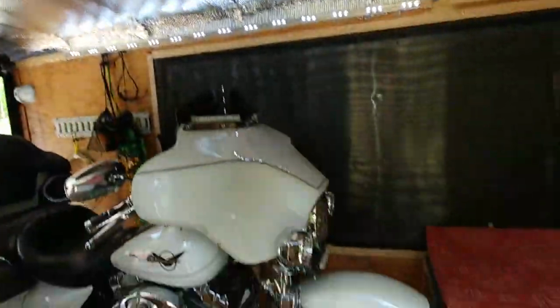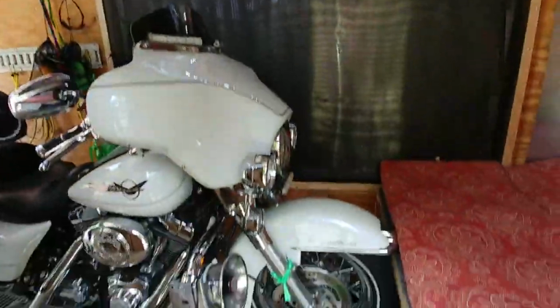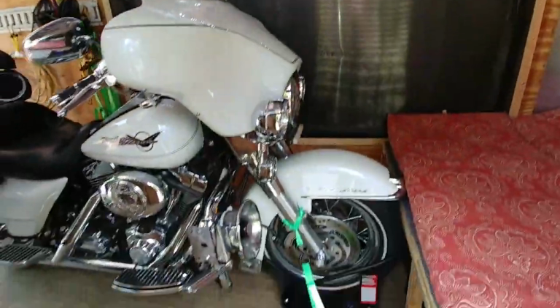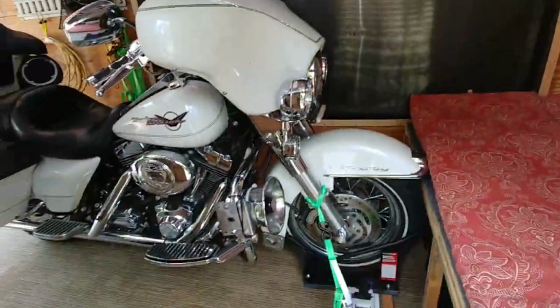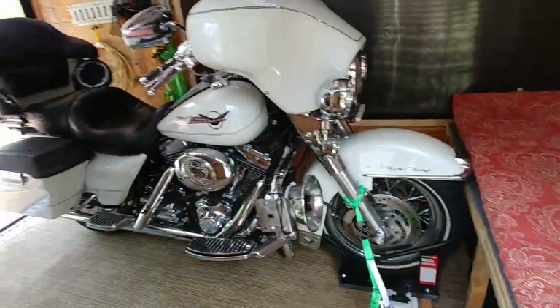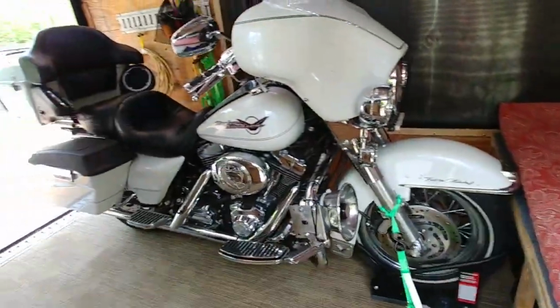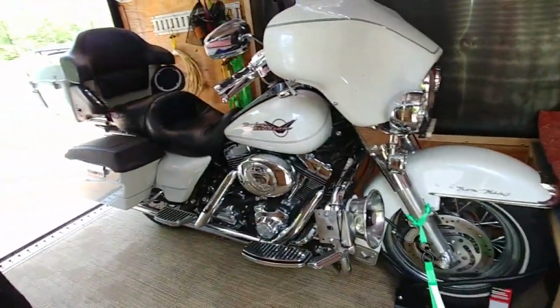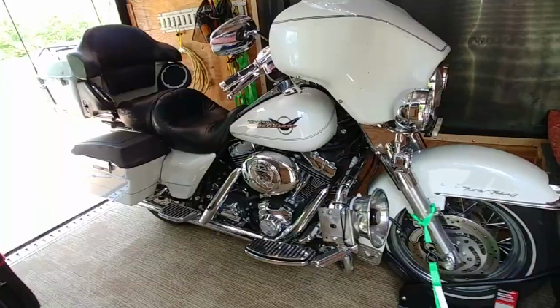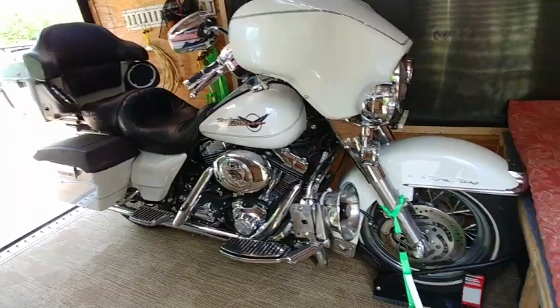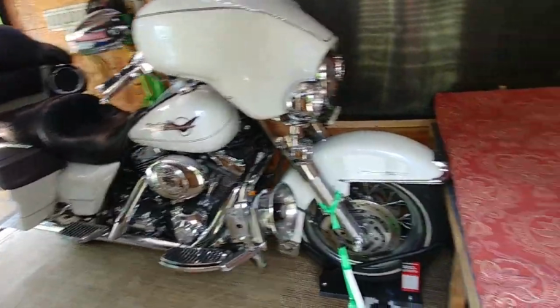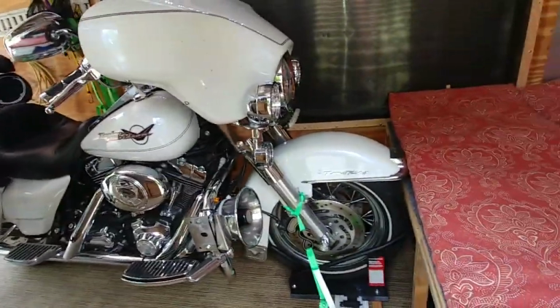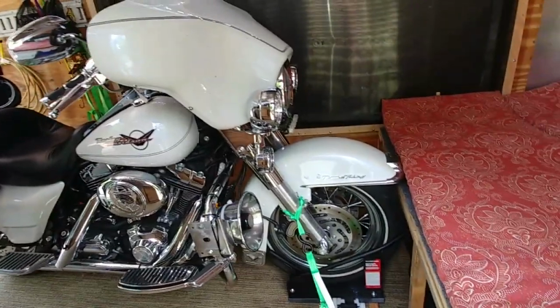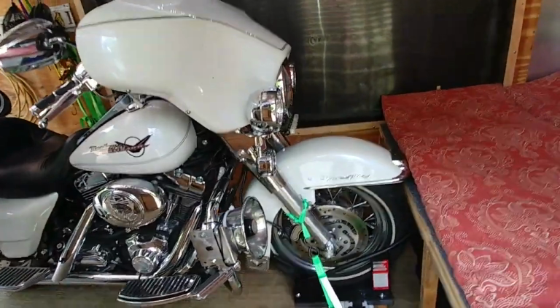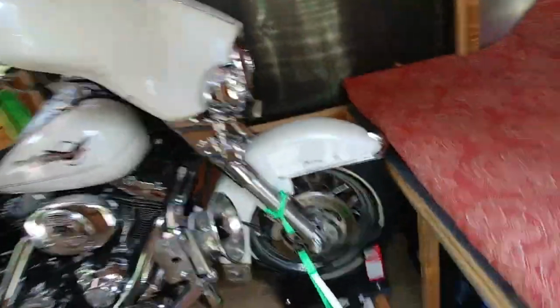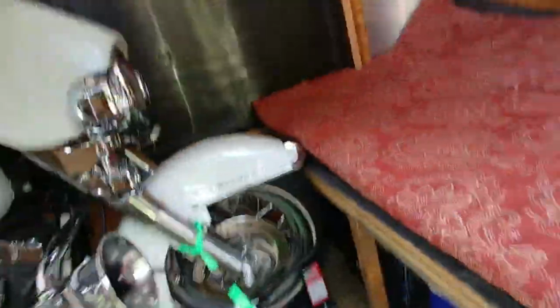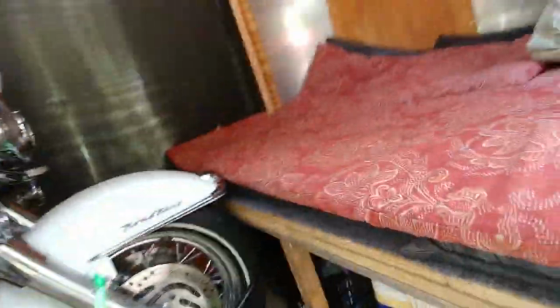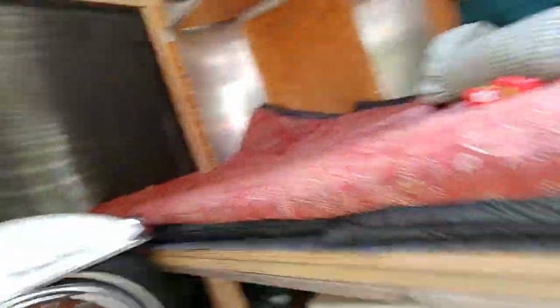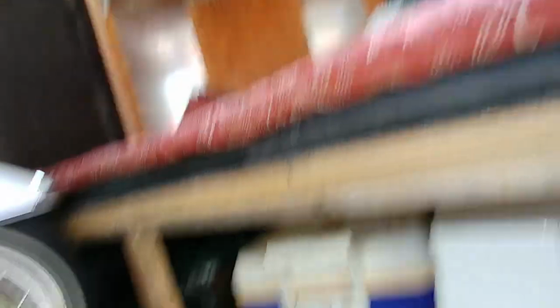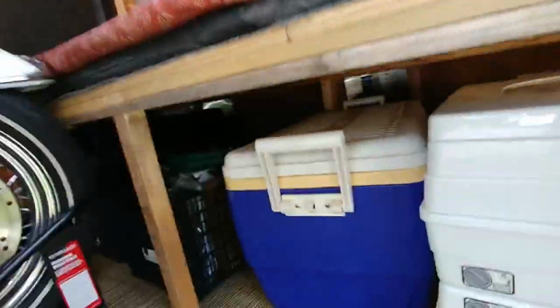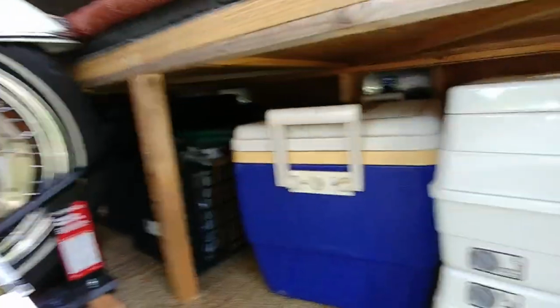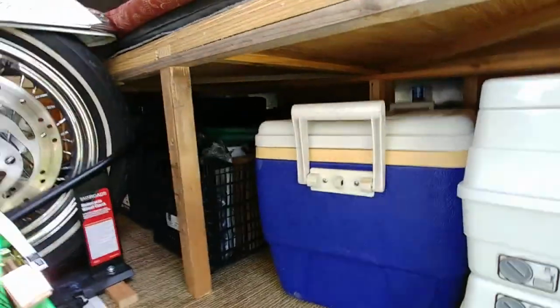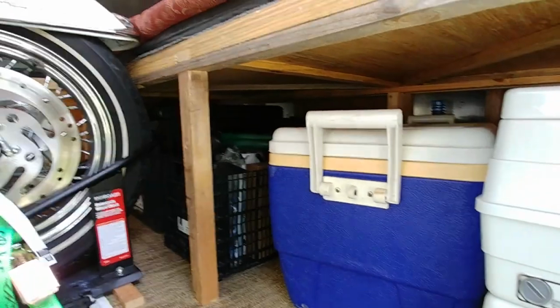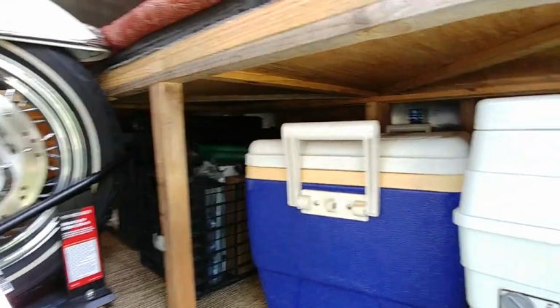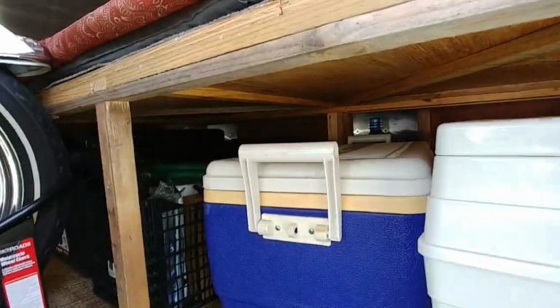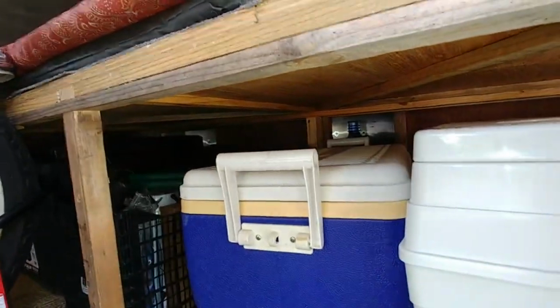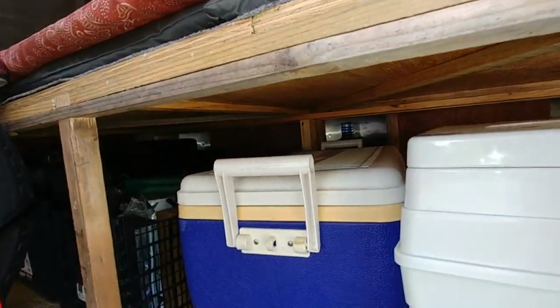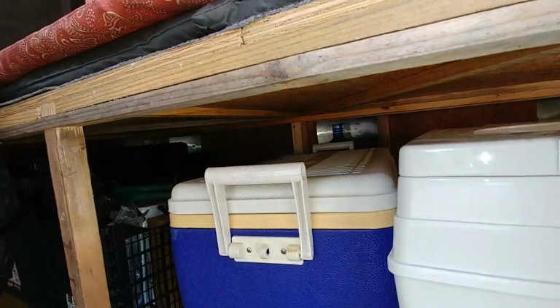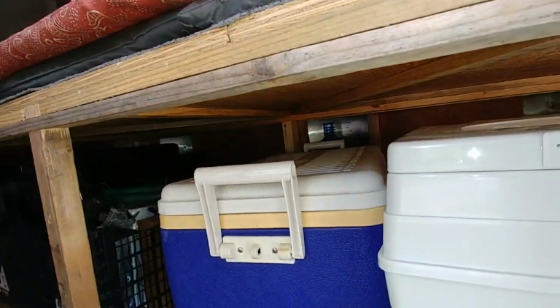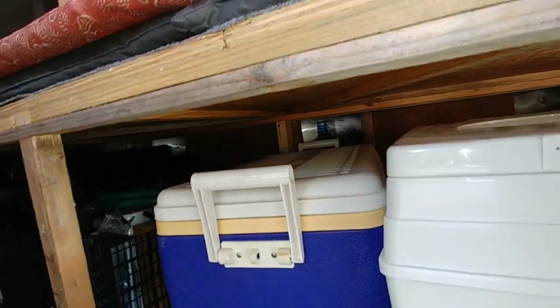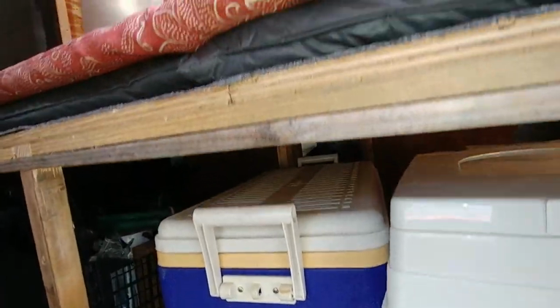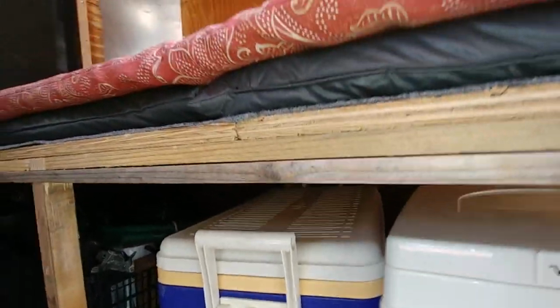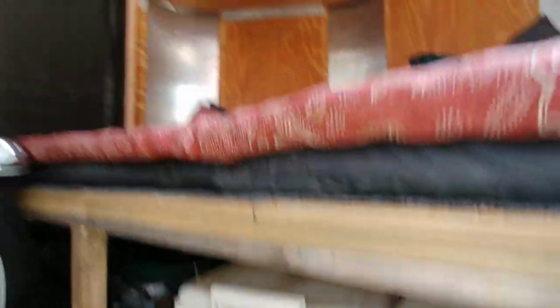As you can see, my motorcycle's in there. There's plenty of storage underneath — got some totes and coolers and bottles of water and batteries and more totes.